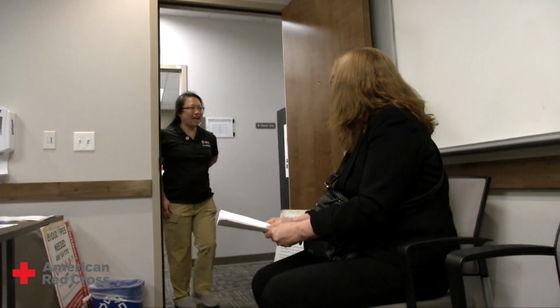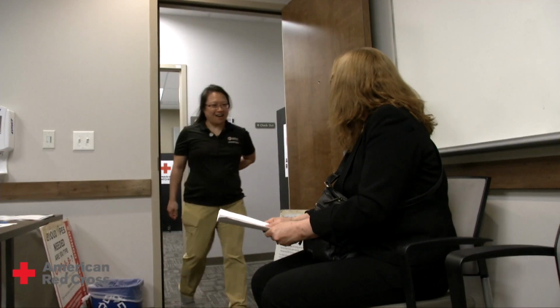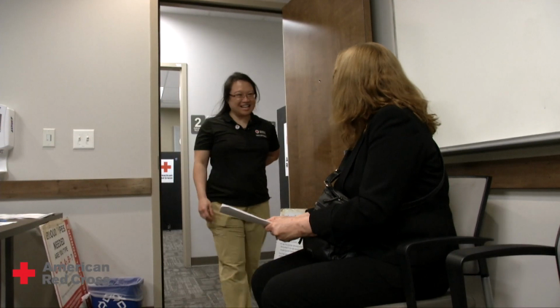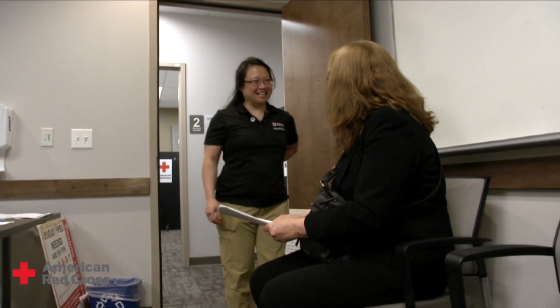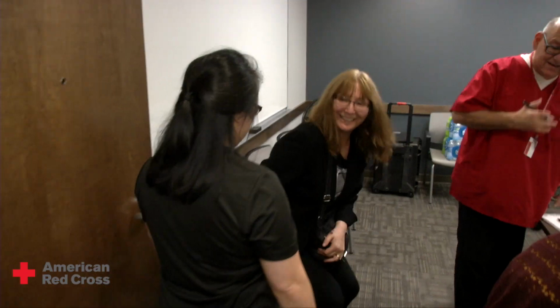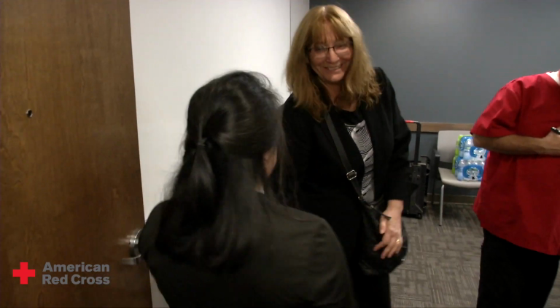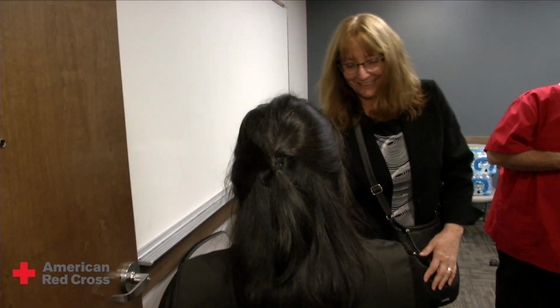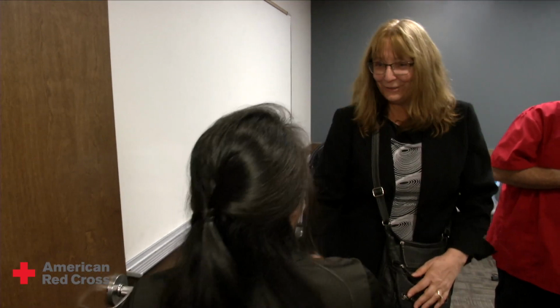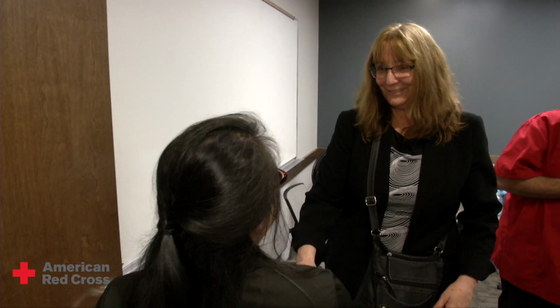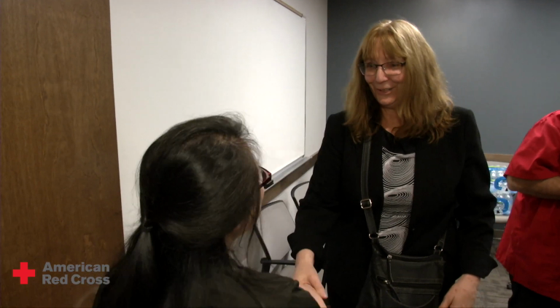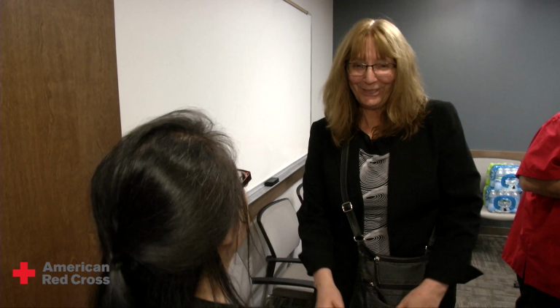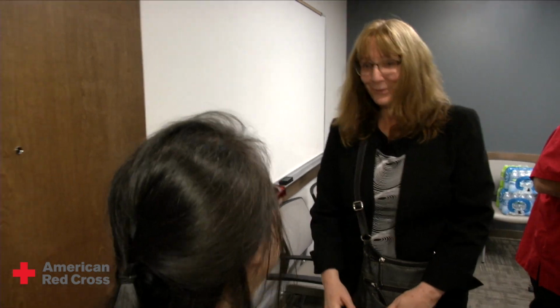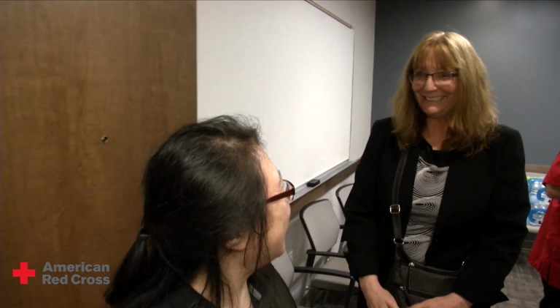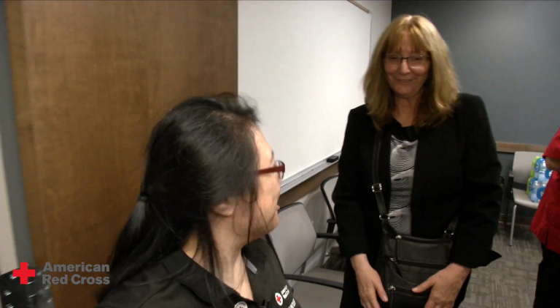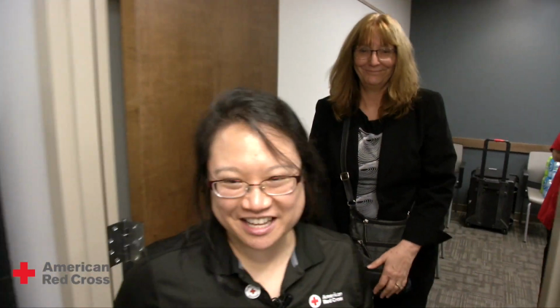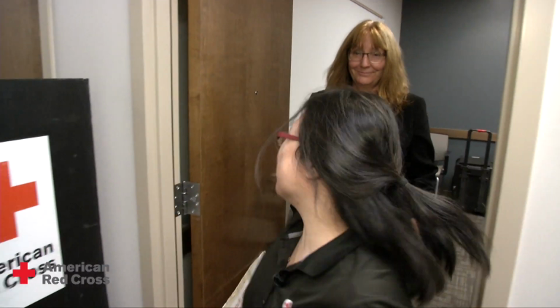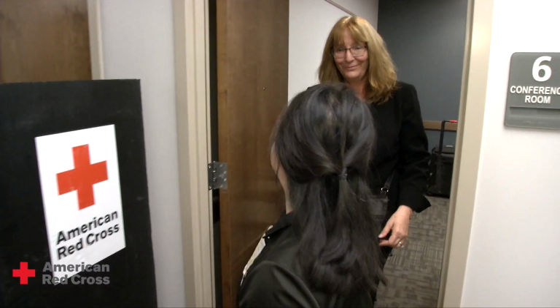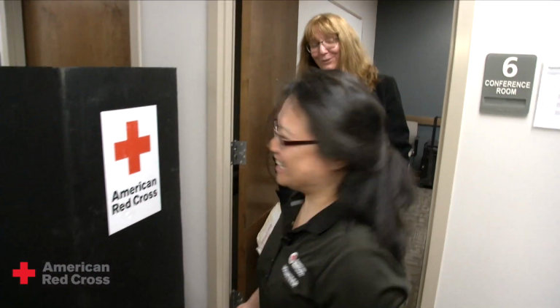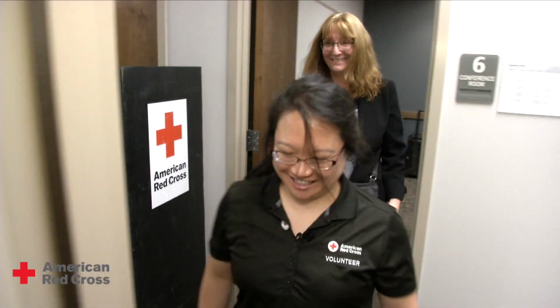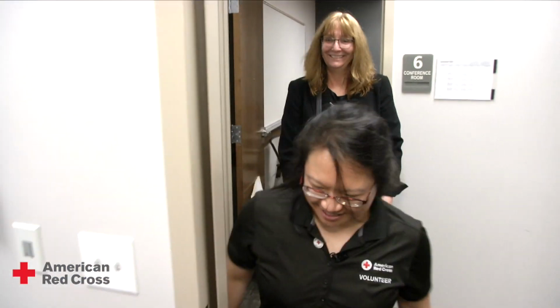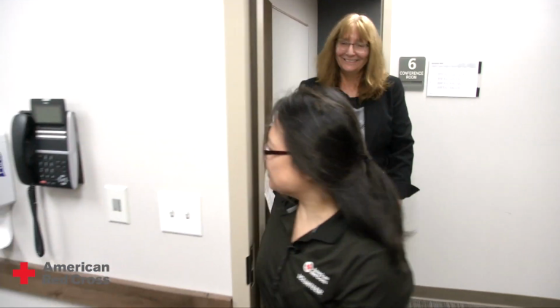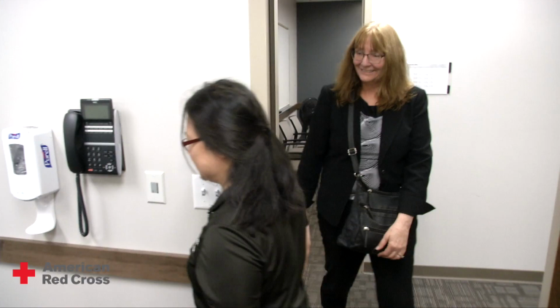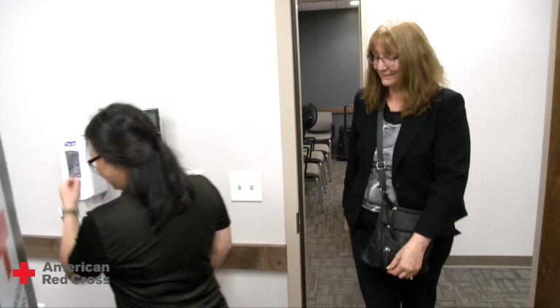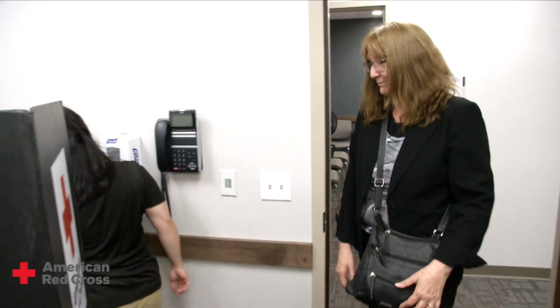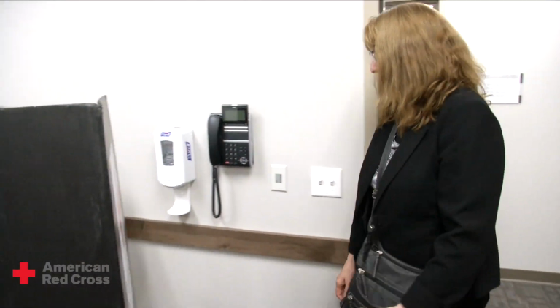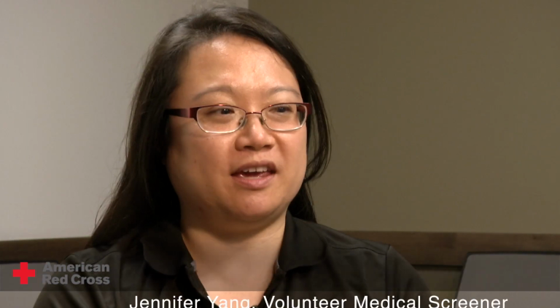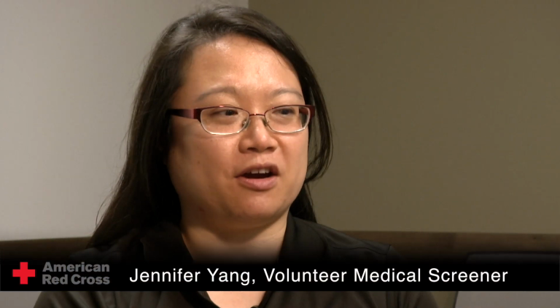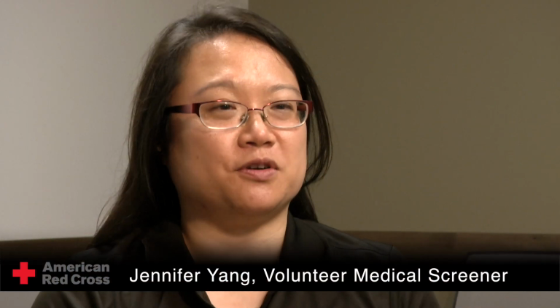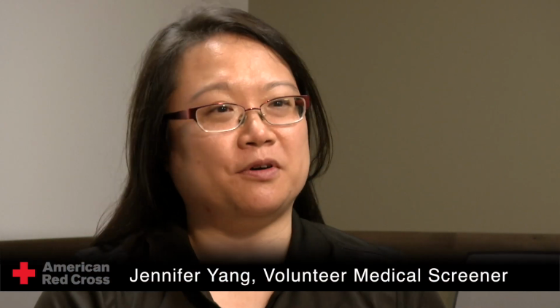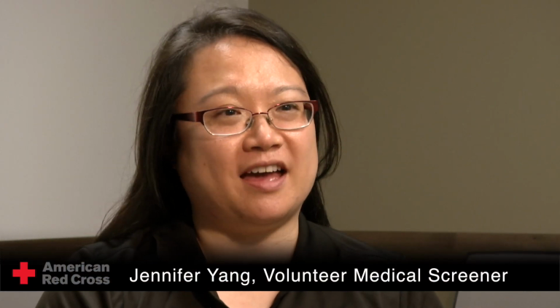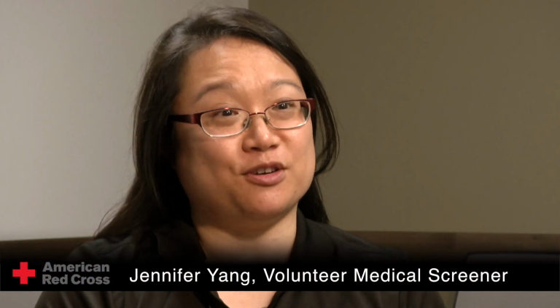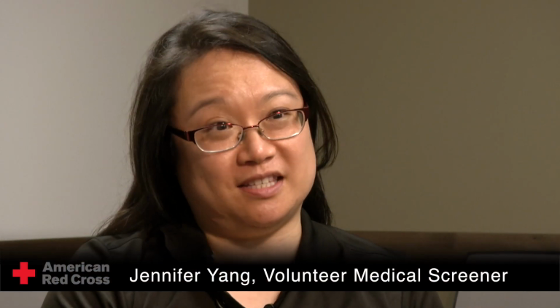Hi, all ready? Yes, I am. Okay, thank you. John, I'm one of the medical screeners. Roberta, nice to meet you. Hi Roberta, thank you for coming in today. I am a volunteer medical screener for the Red Cross. We are the first people that the donors would see.